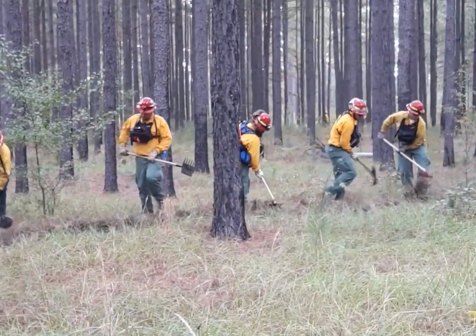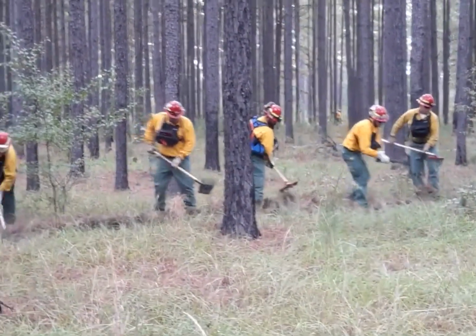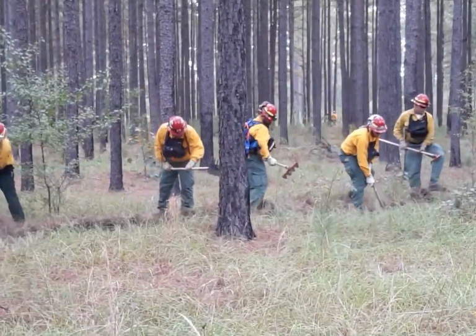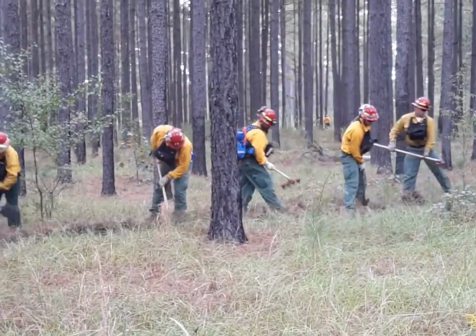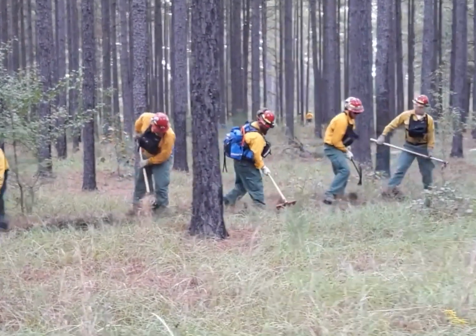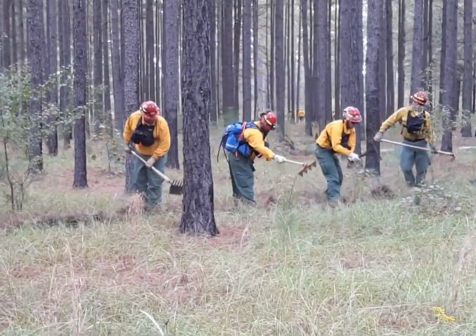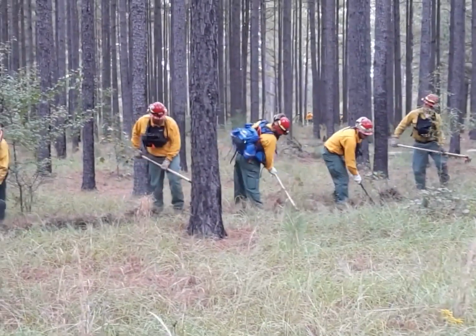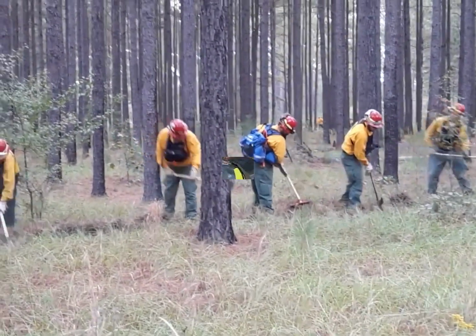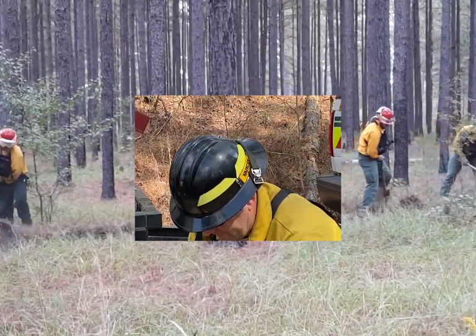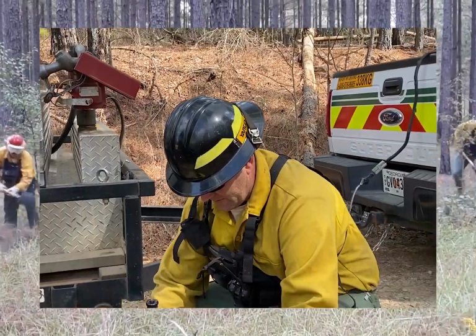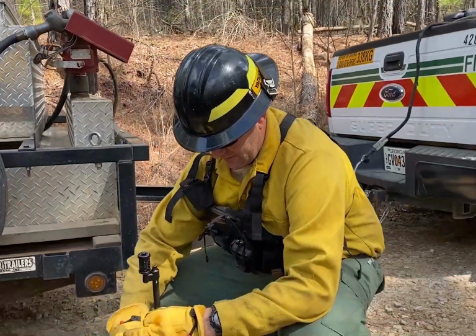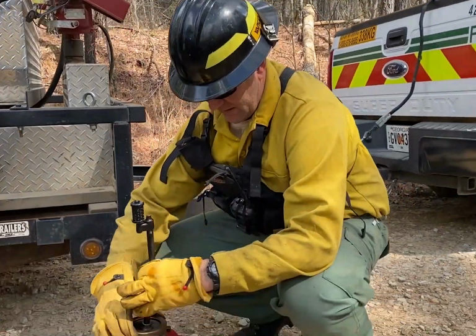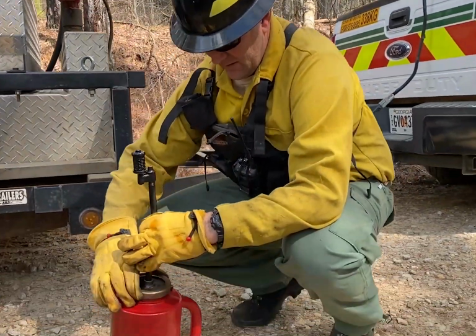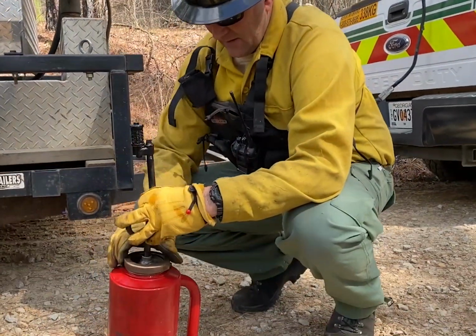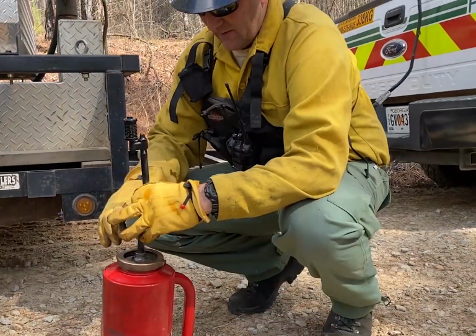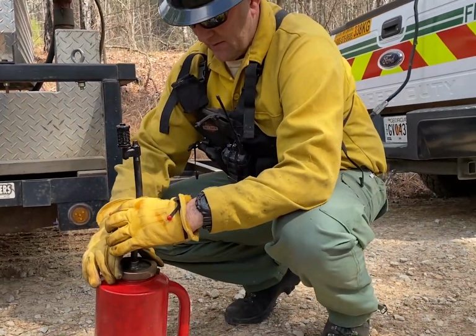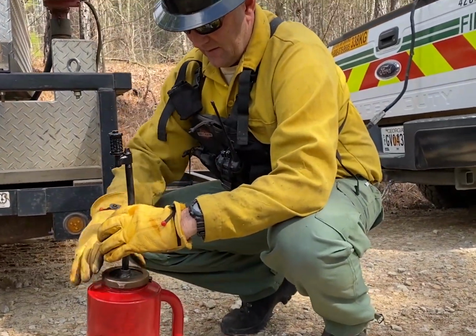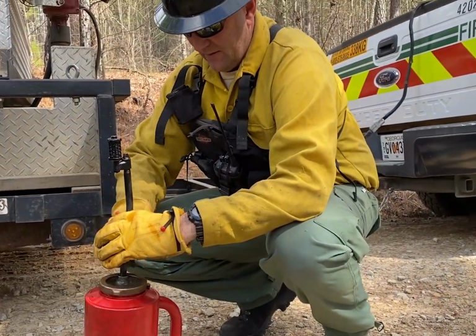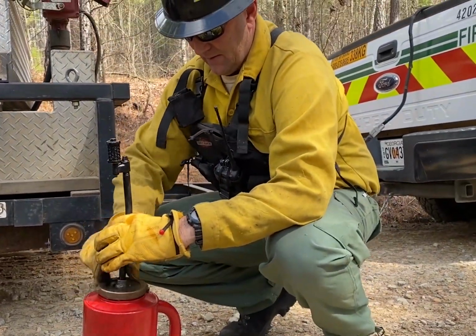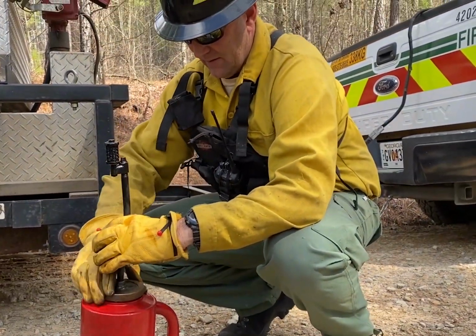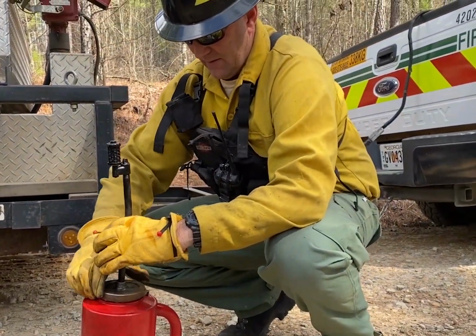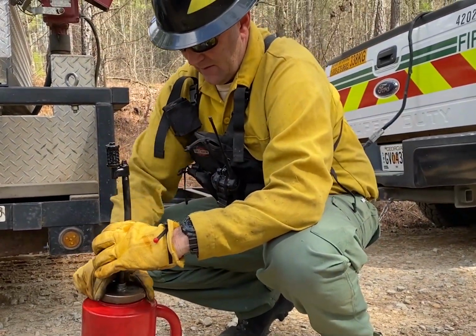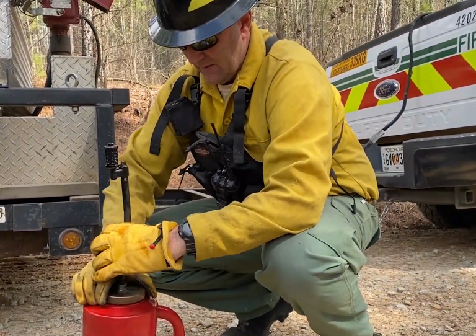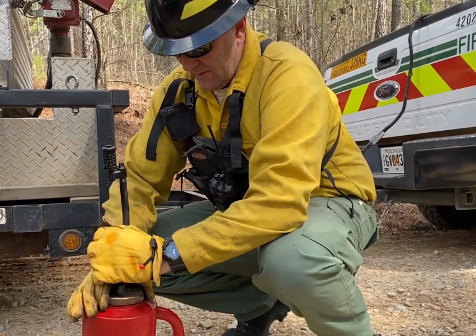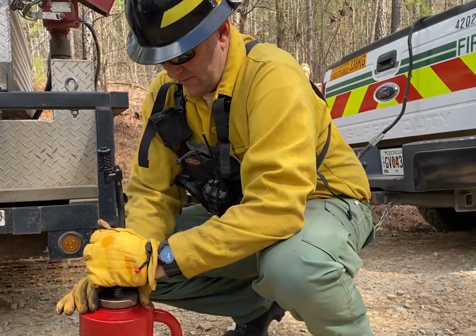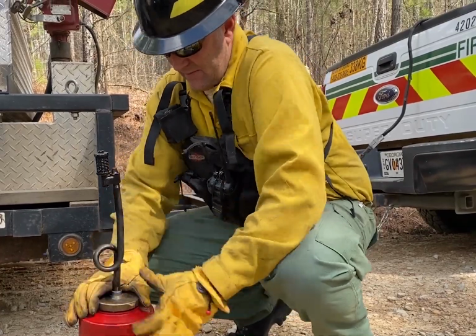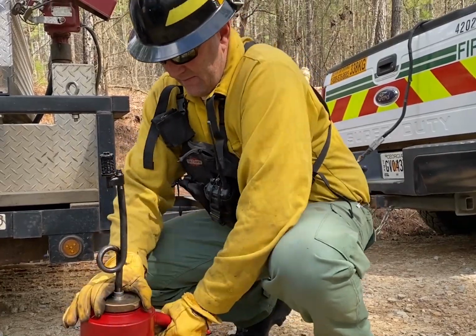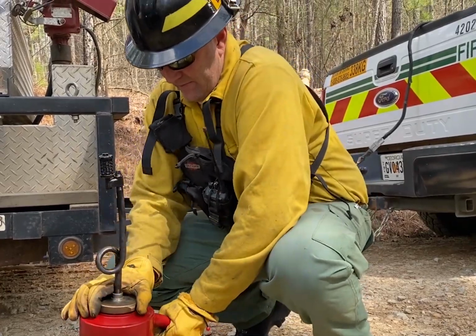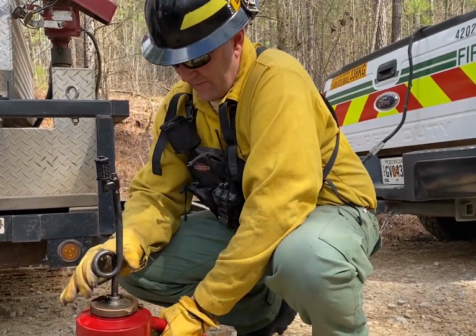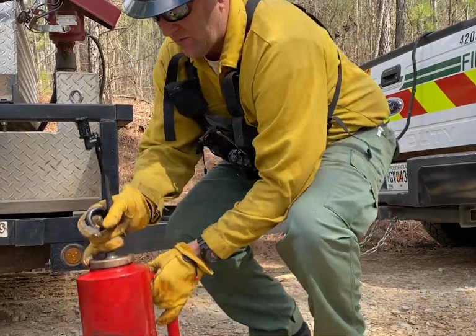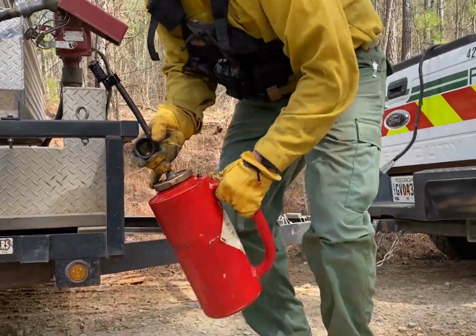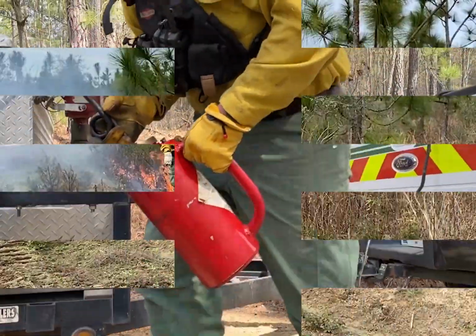Our Rangers must wear personal protection equipment when managing fires and using dozers. Their personal protection equipment, like hard hats and special shirts, pants, and boots, keep our Rangers safe around fire.